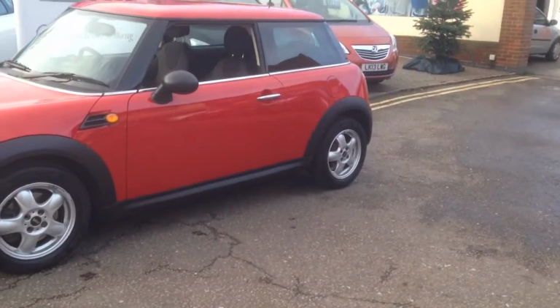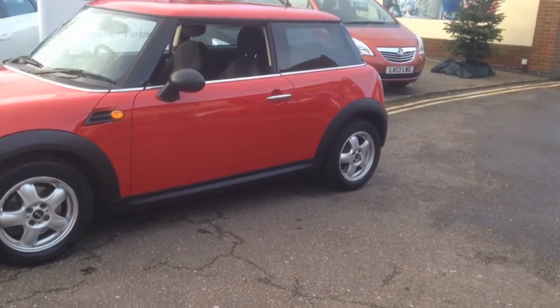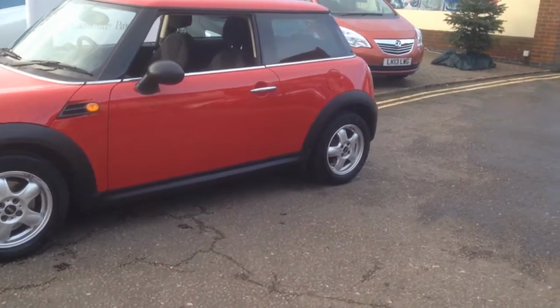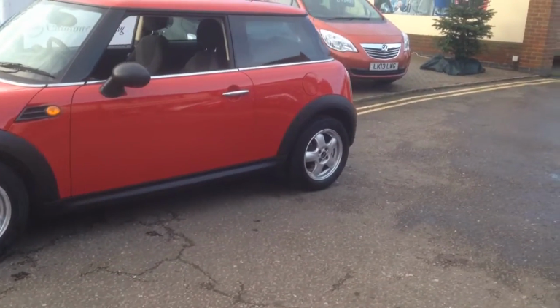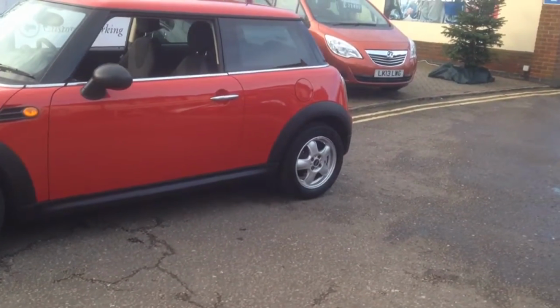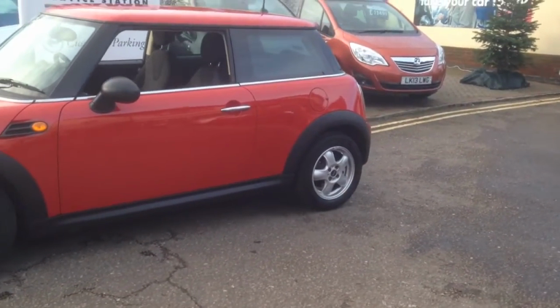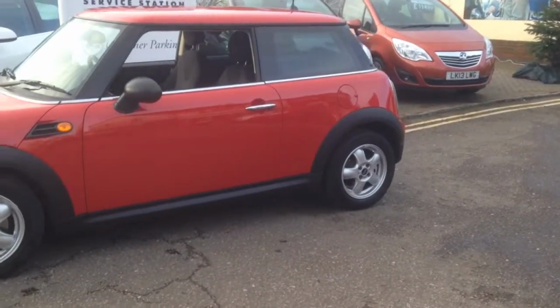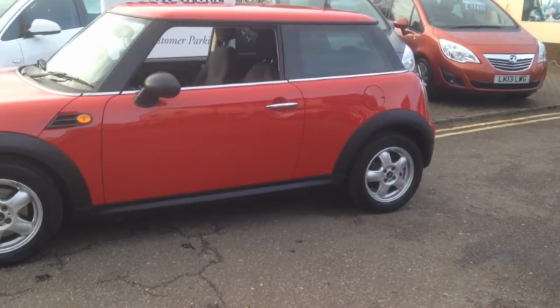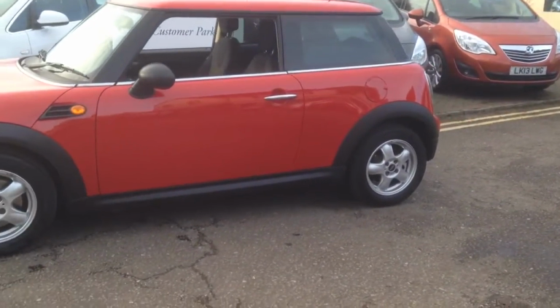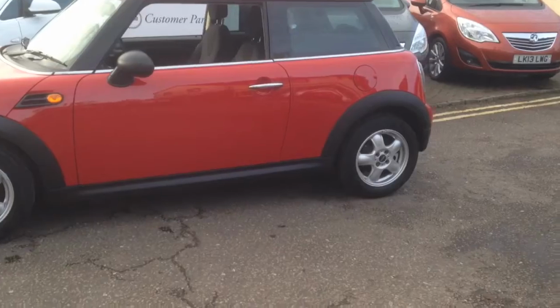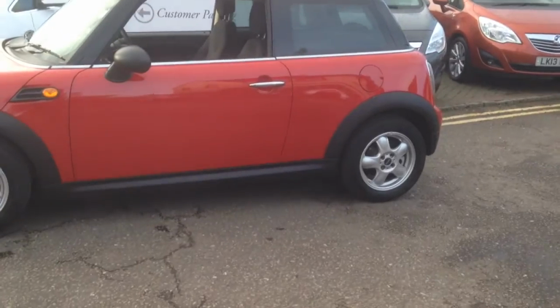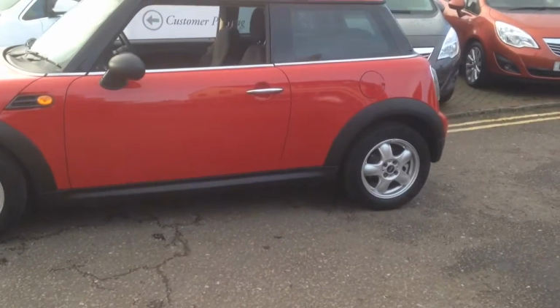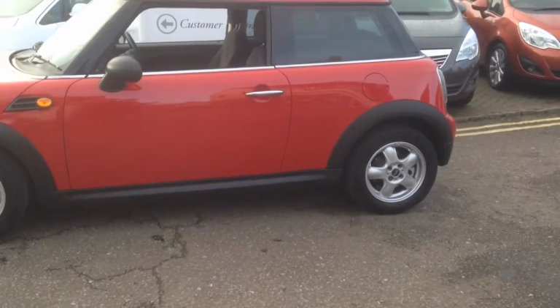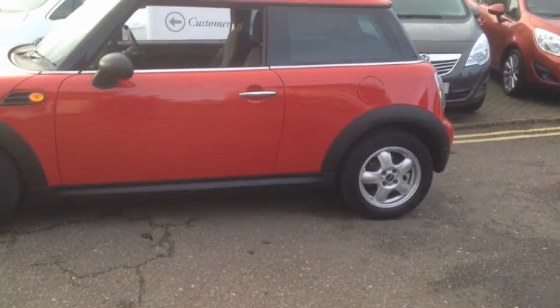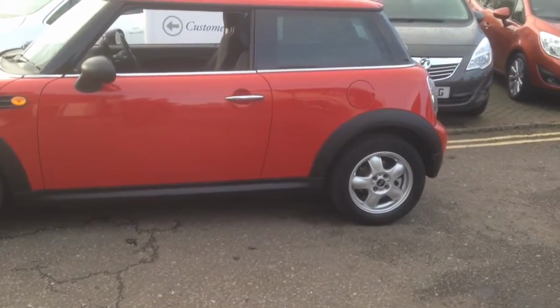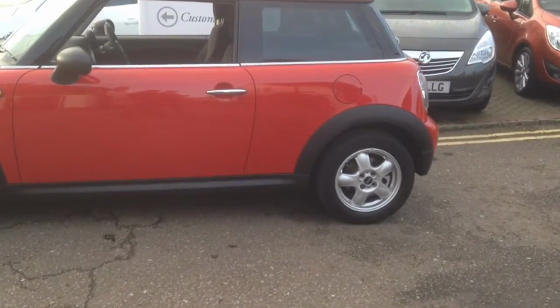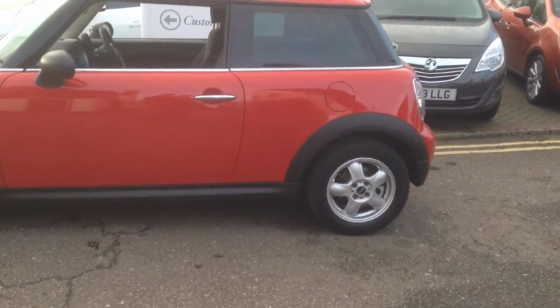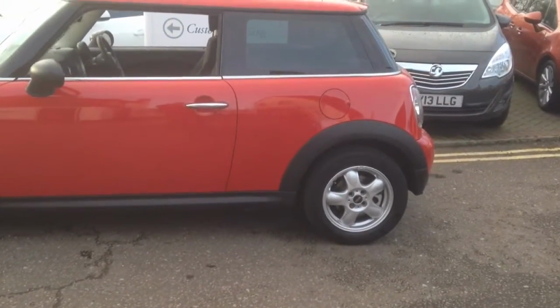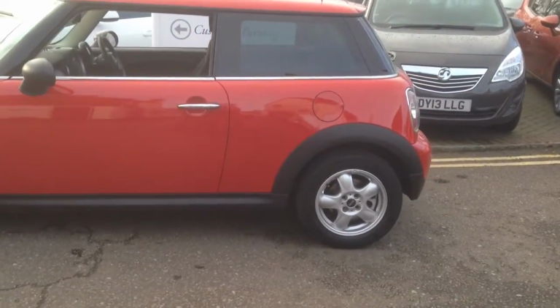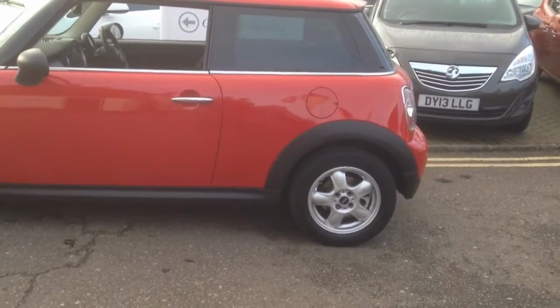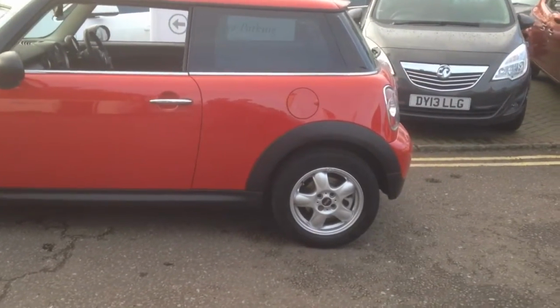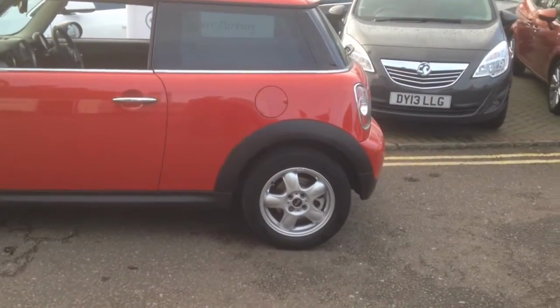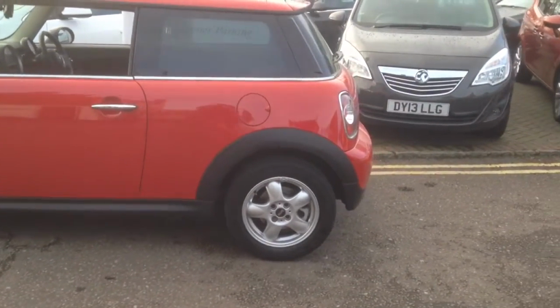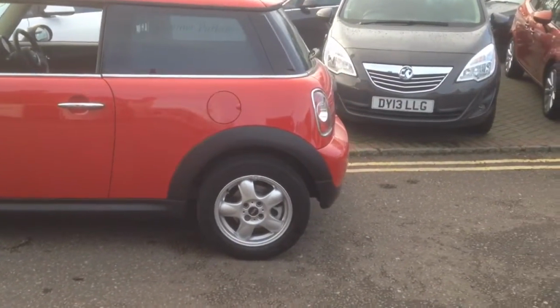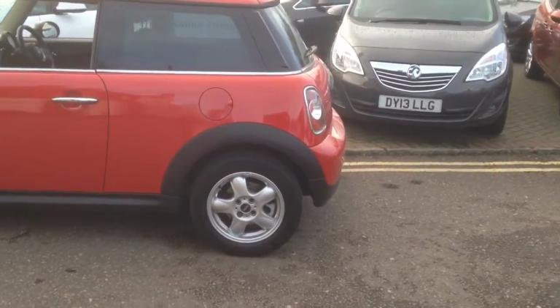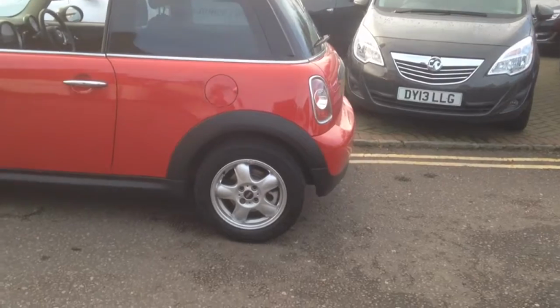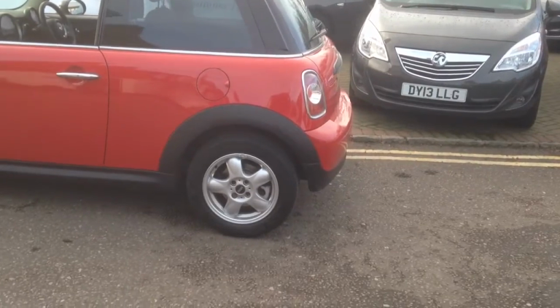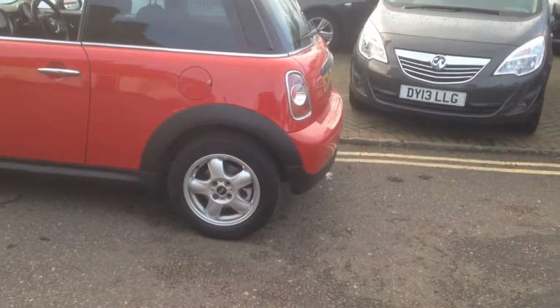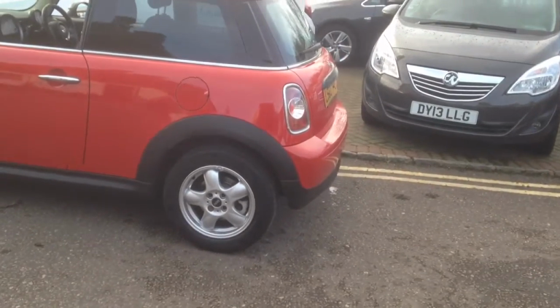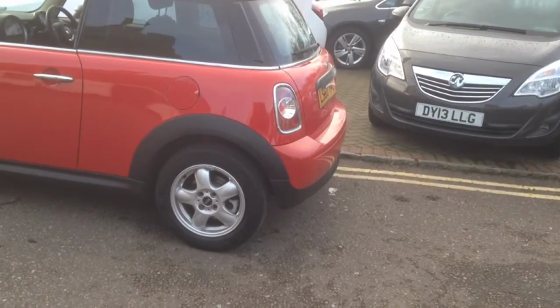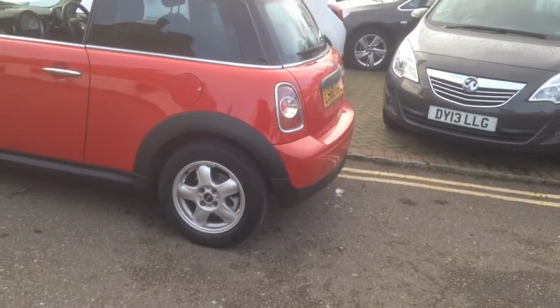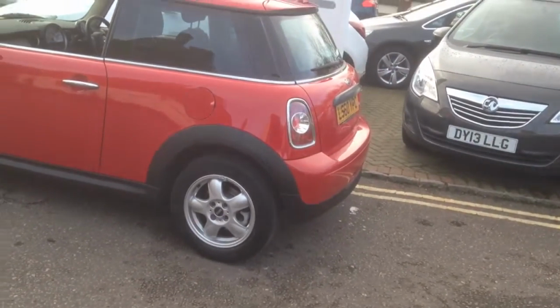The Mini One also benefits from air conditioning and includes alloy wheels. They're capable of over 50 miles per gallon and only £105 for tax. It's easy on the pocket as well as fun to drive.